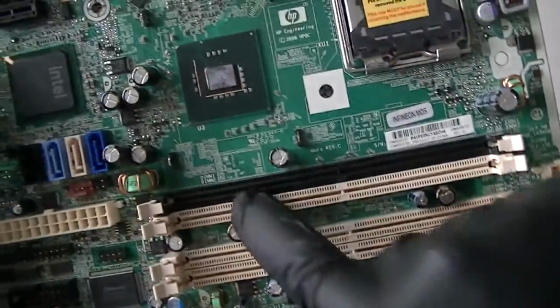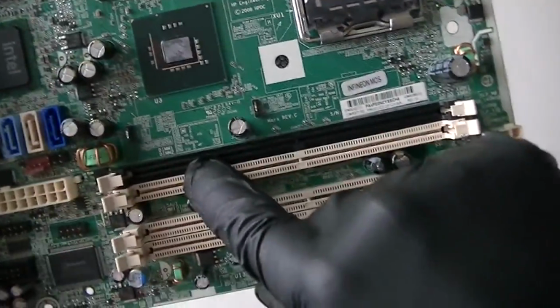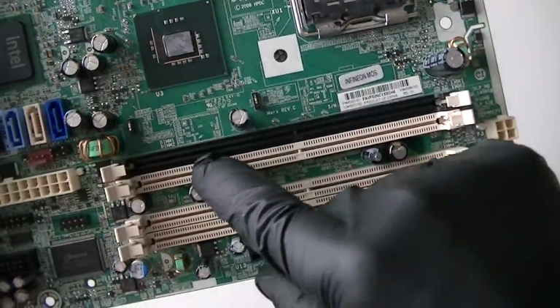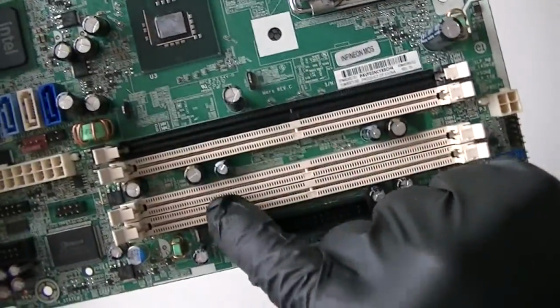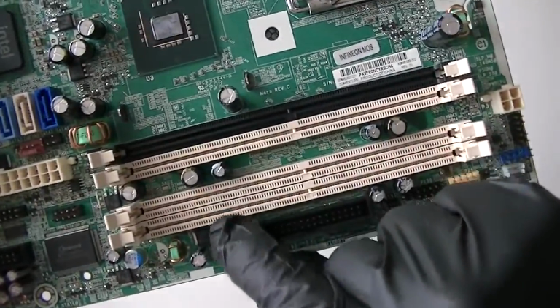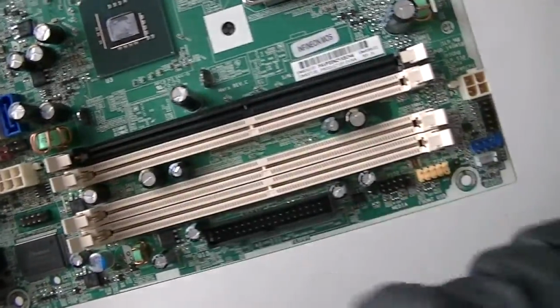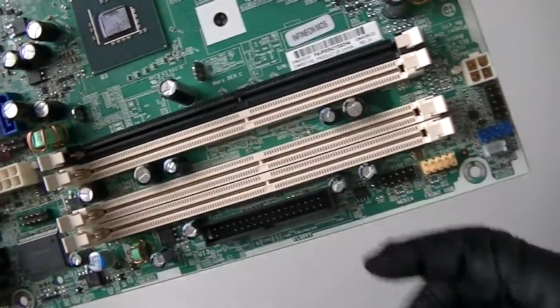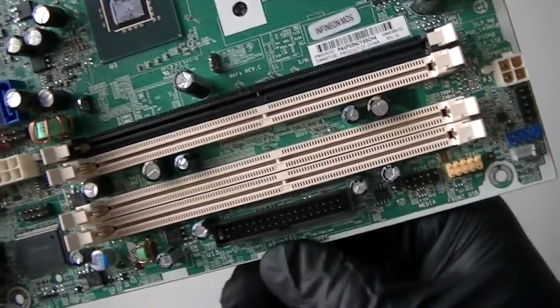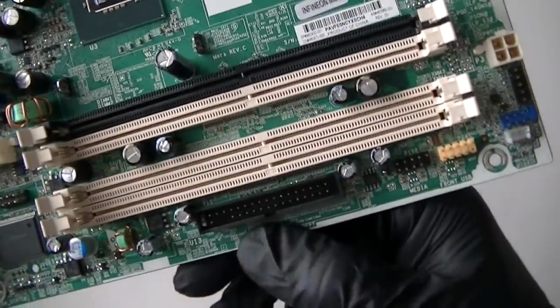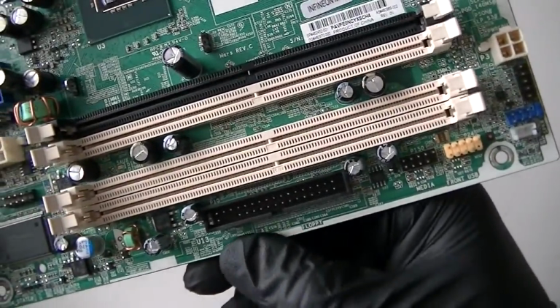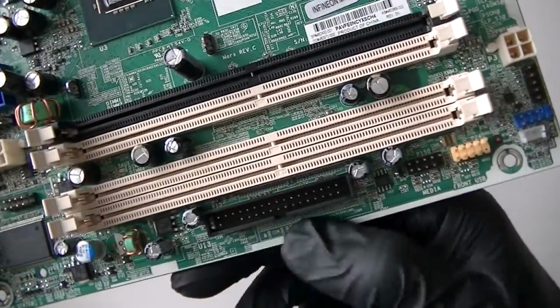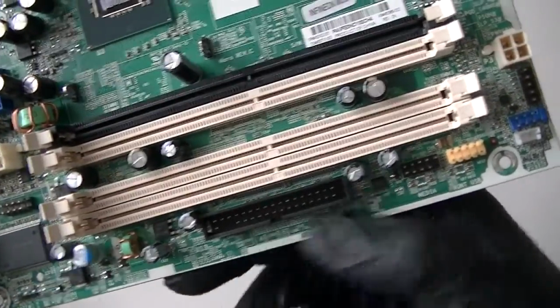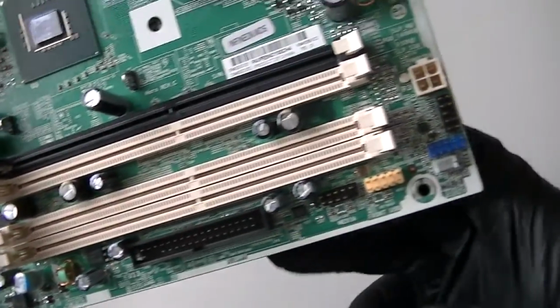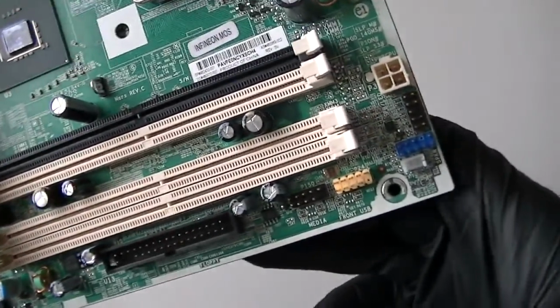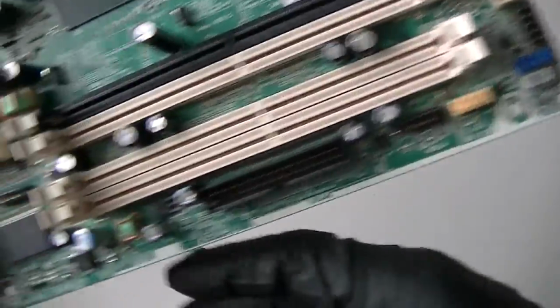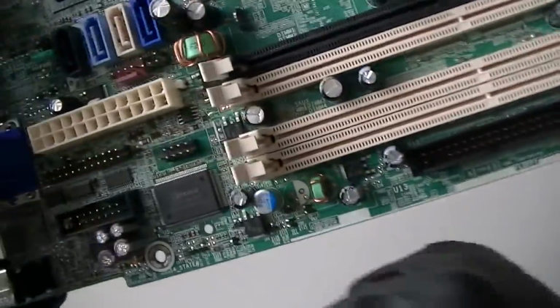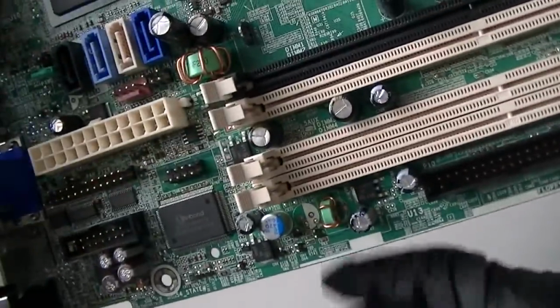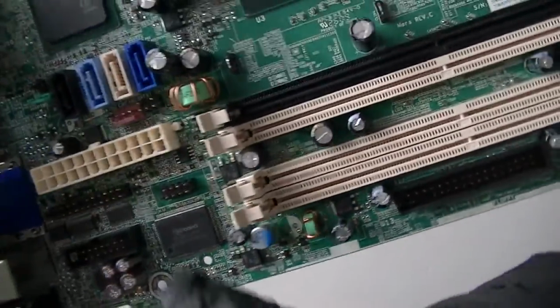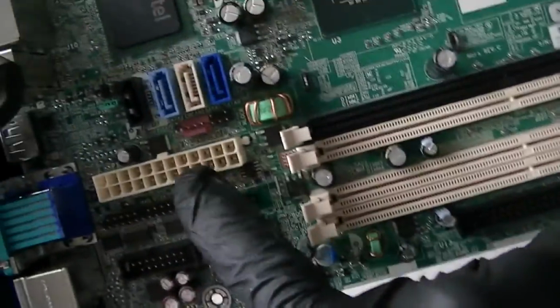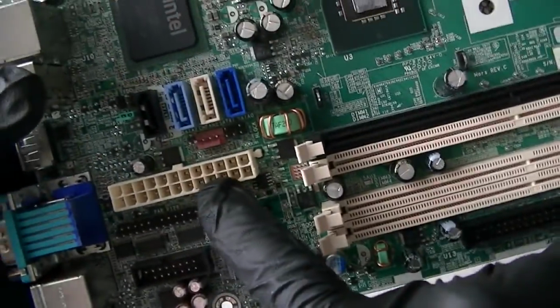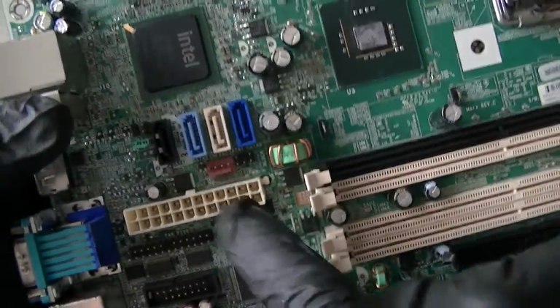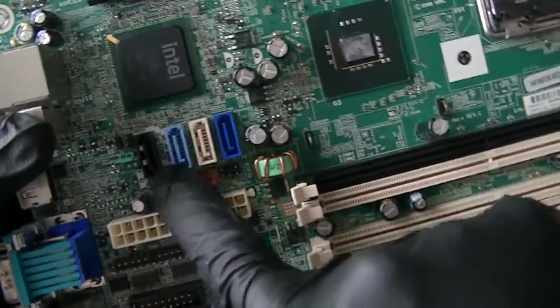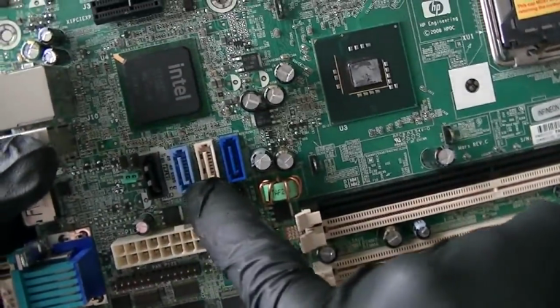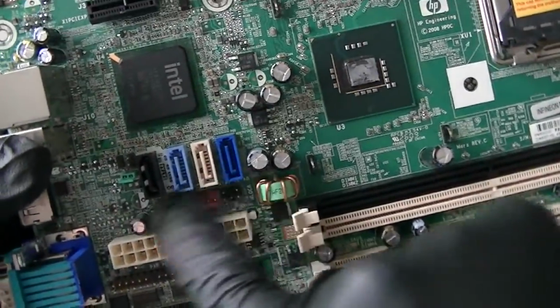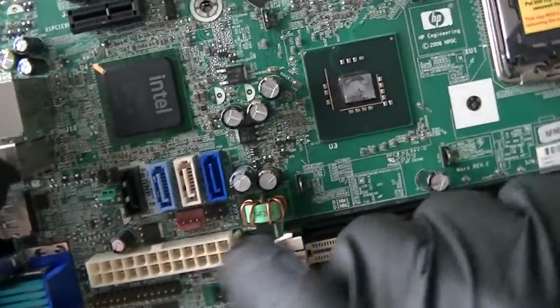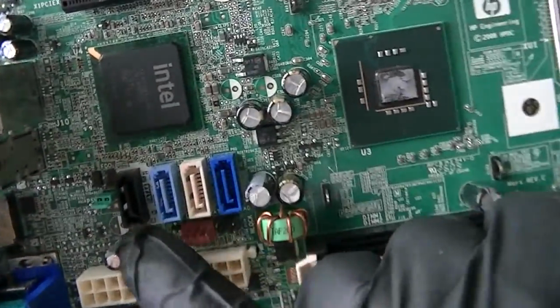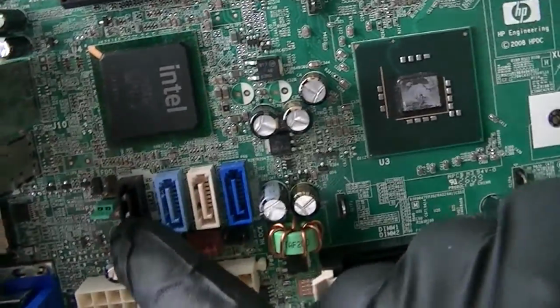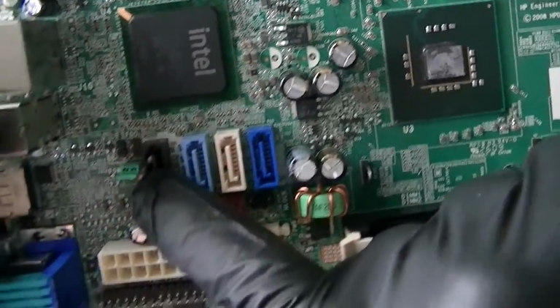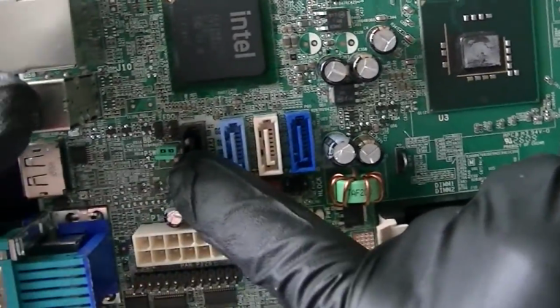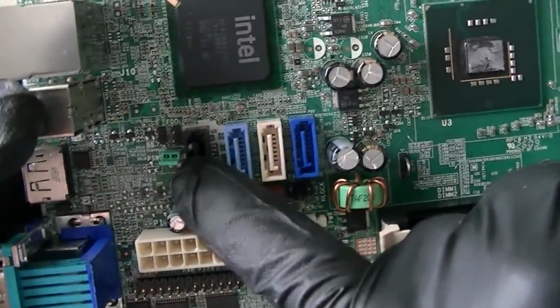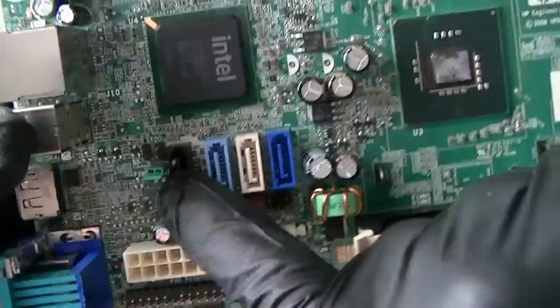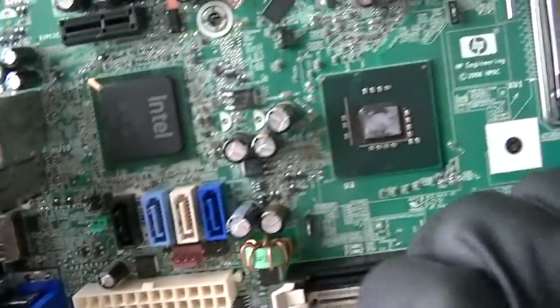Four memory slots right here. Here's a floppy connector header right there. Here's the 24-pin for the power. Four SATA connectors right there. Here's a password jumper right there.